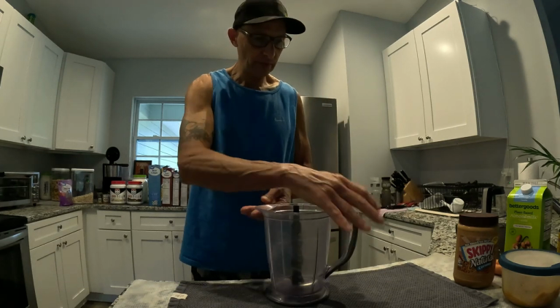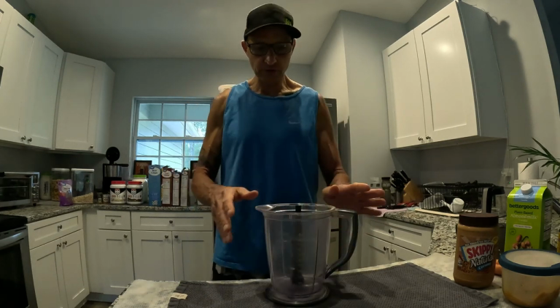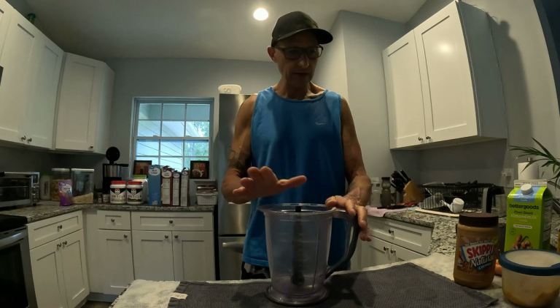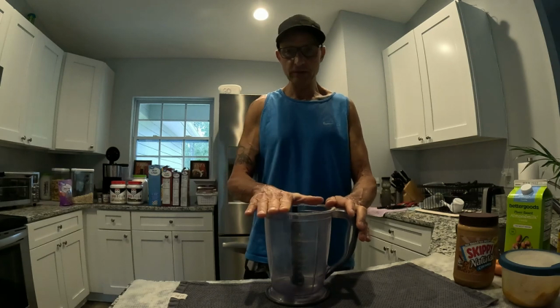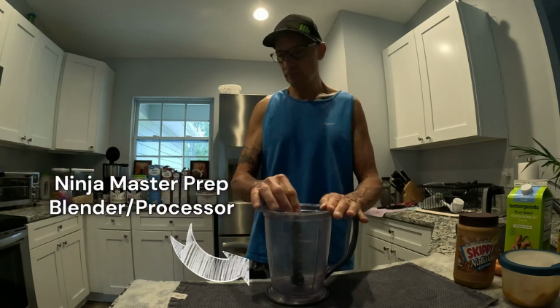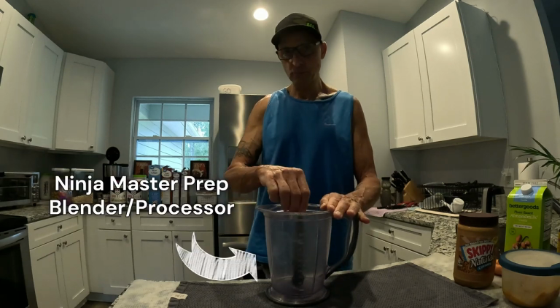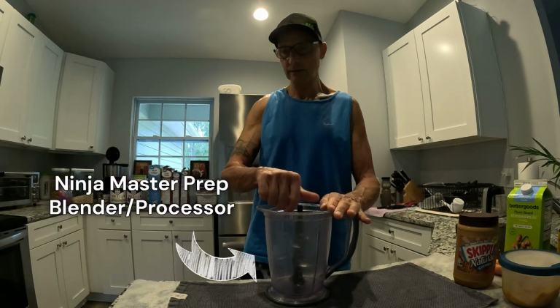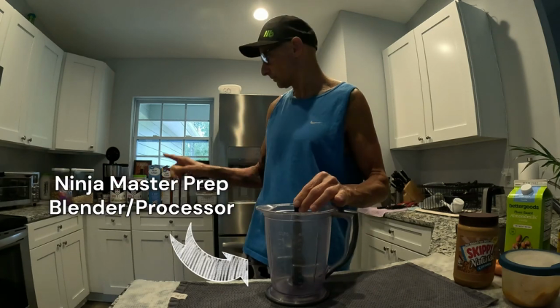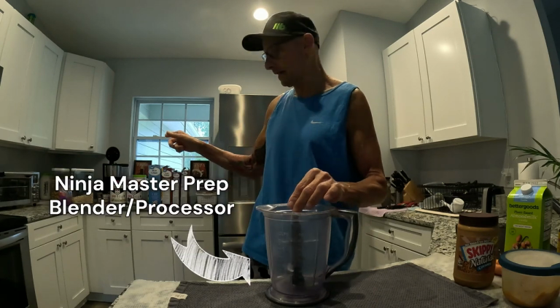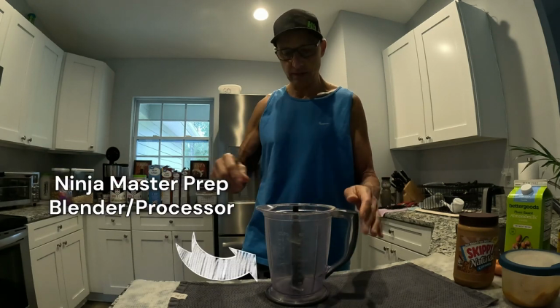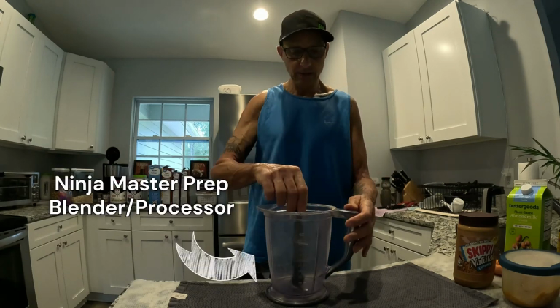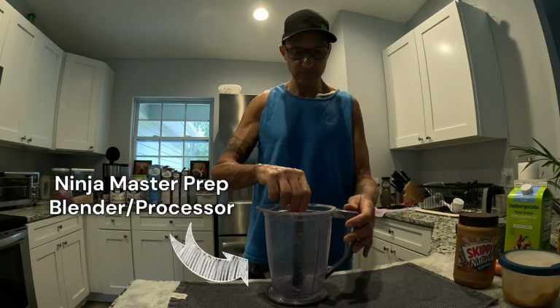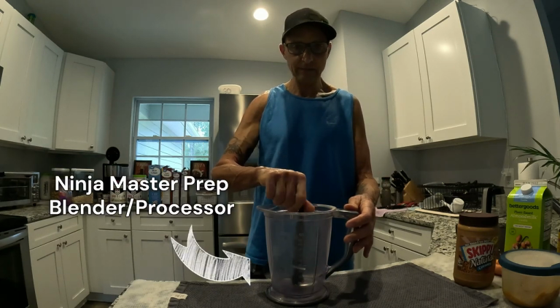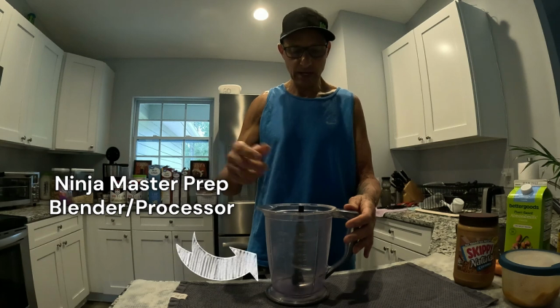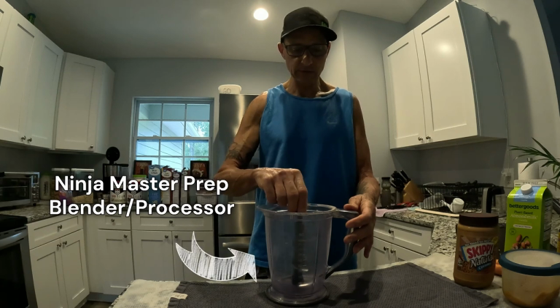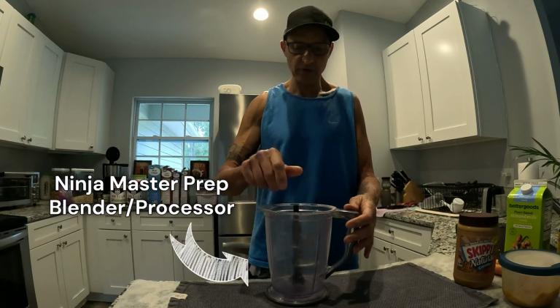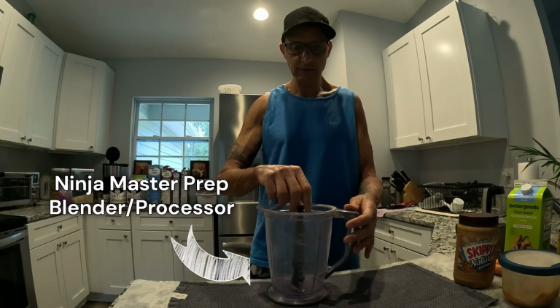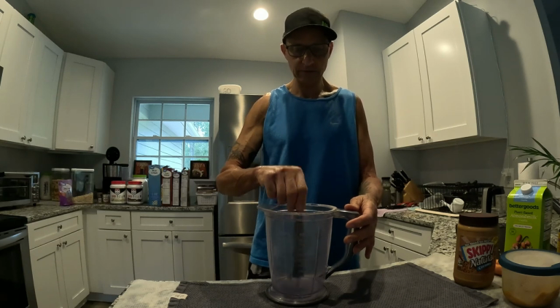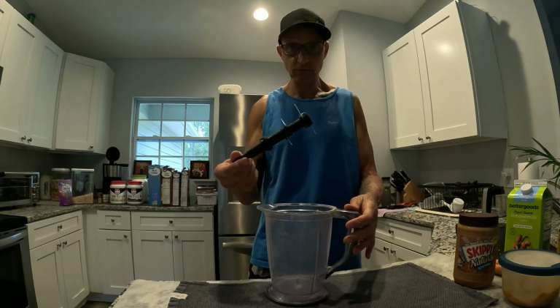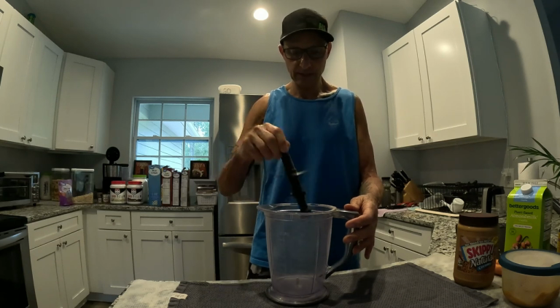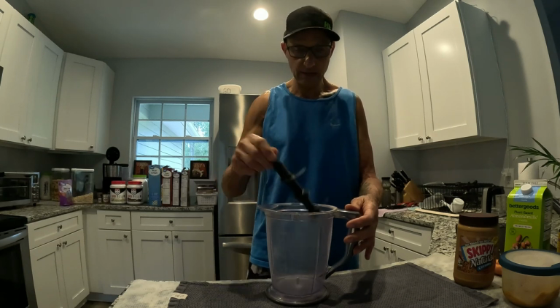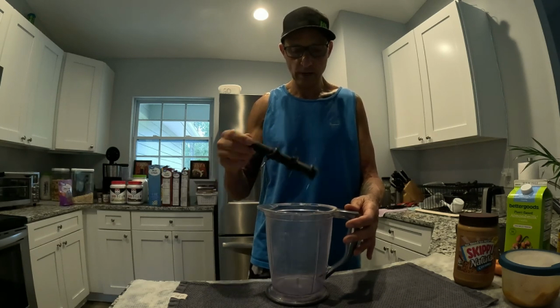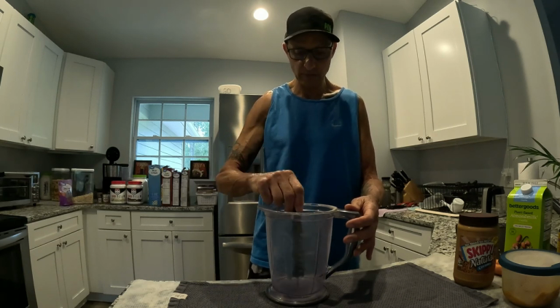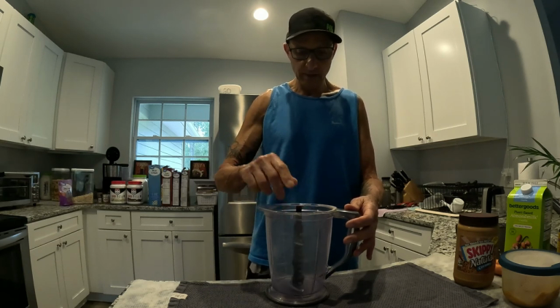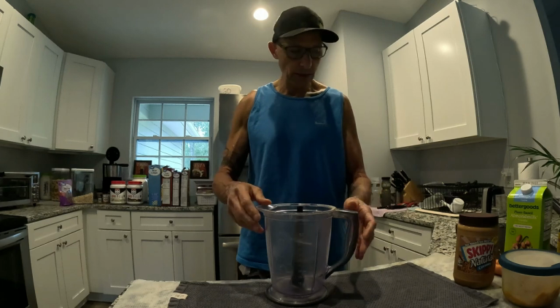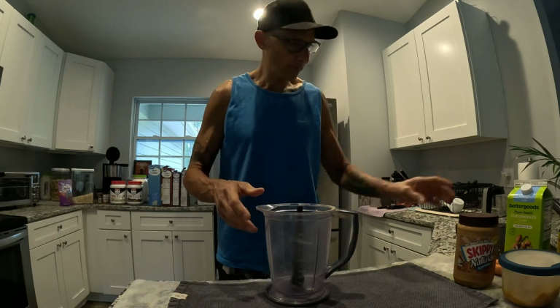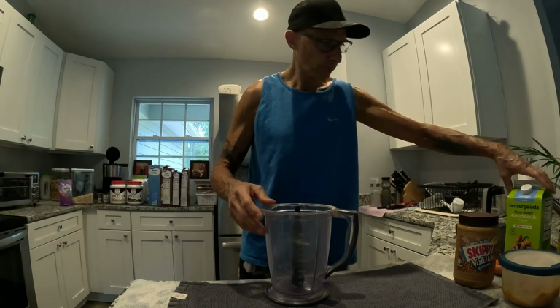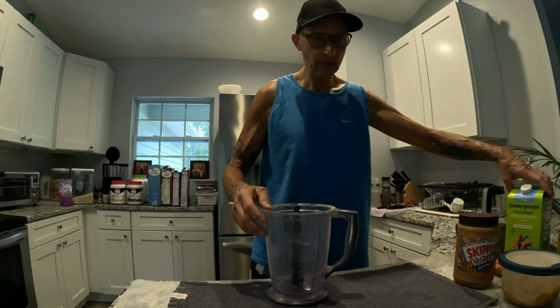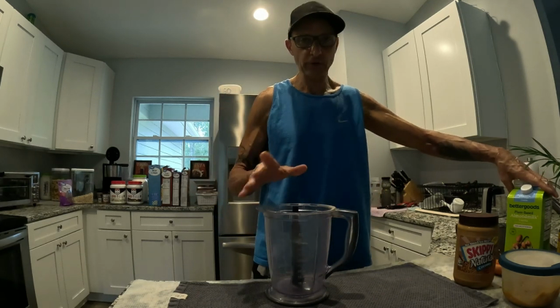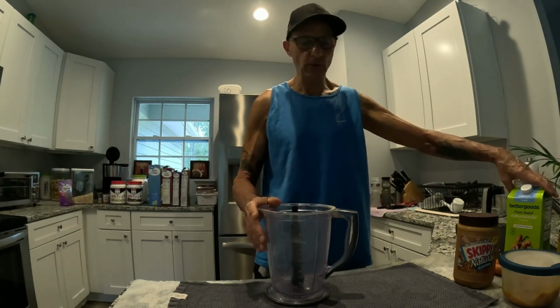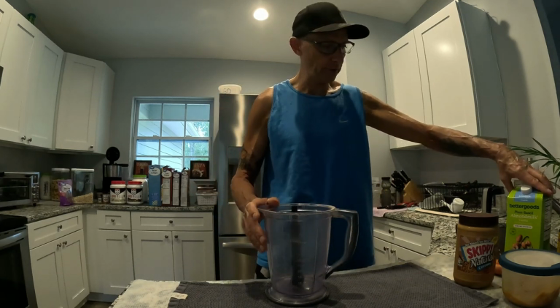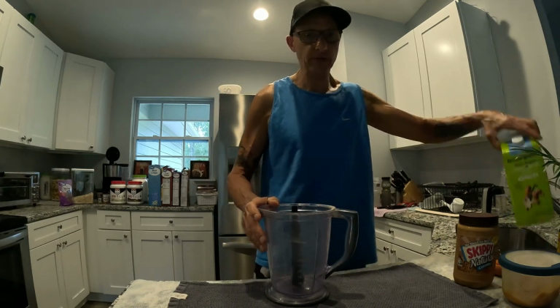This is just a regular Ninja food processor — I'll show you that in a minute. I got it on Amazon for like $30. It's got a little blade that comes out and you can wash it. Anyway, I'm going to show you all the ingredients first.